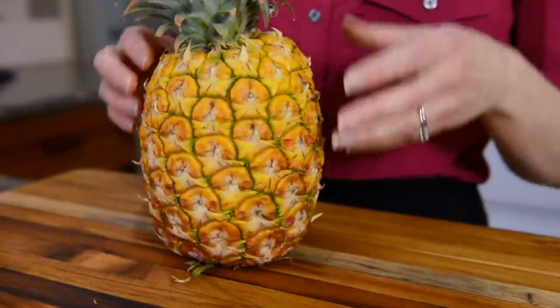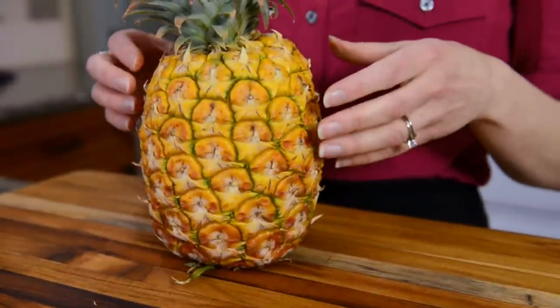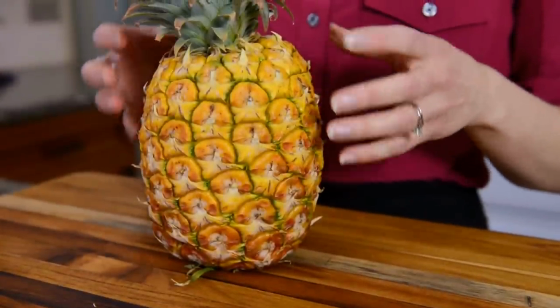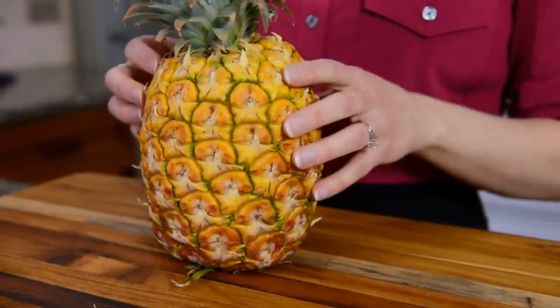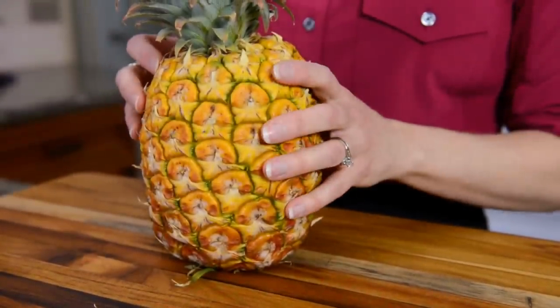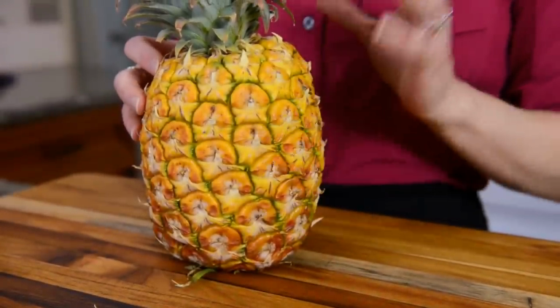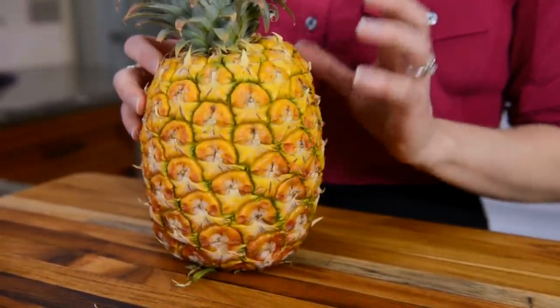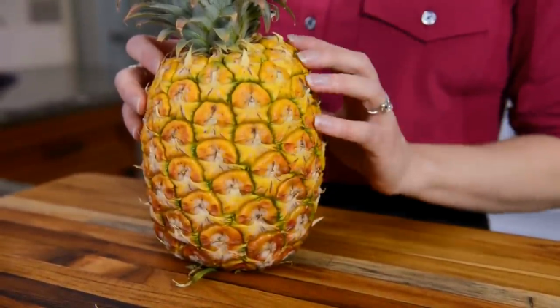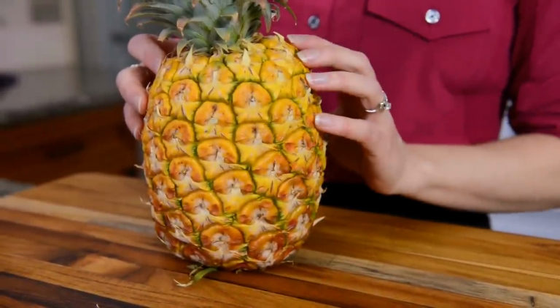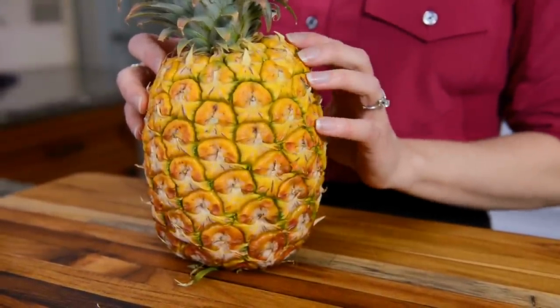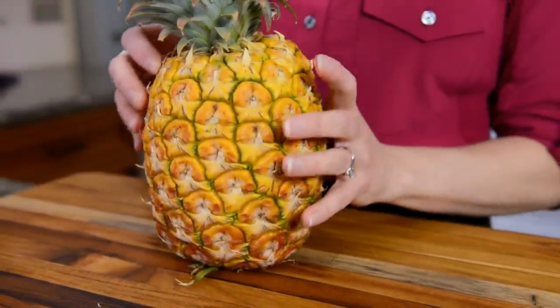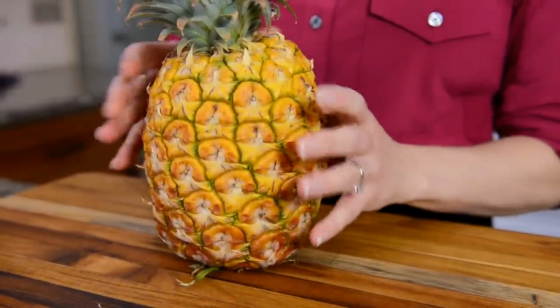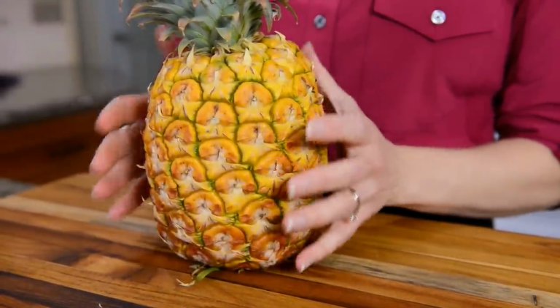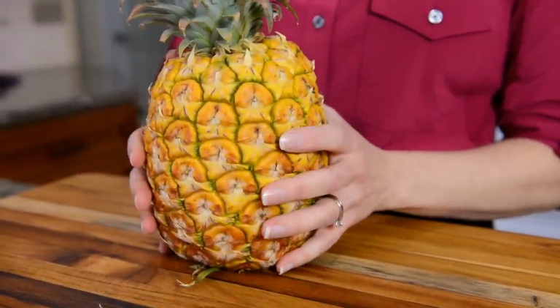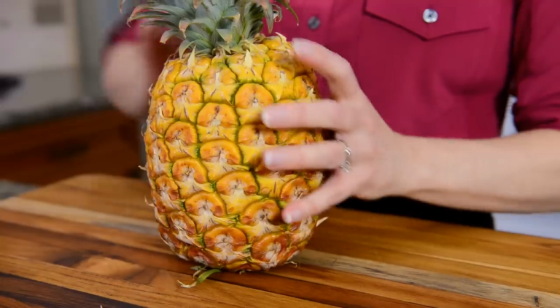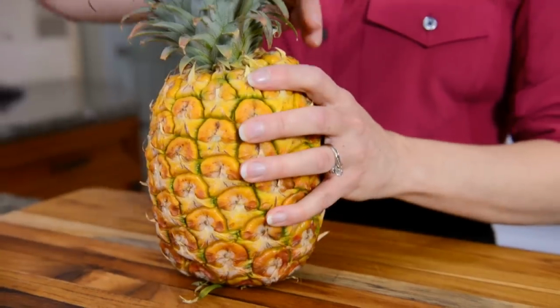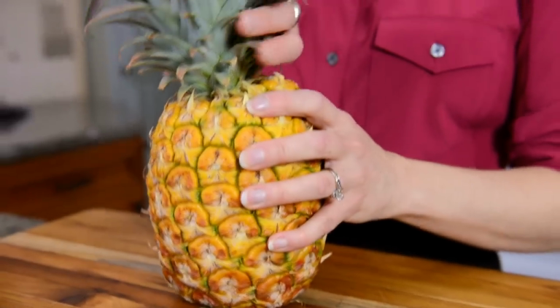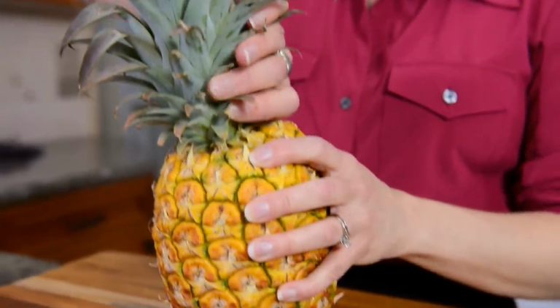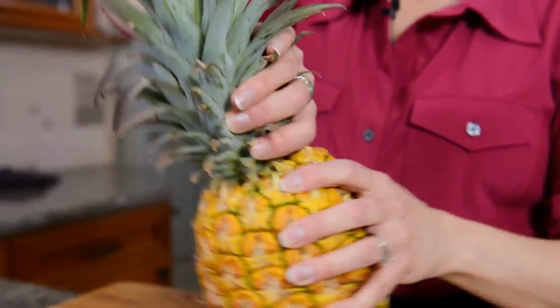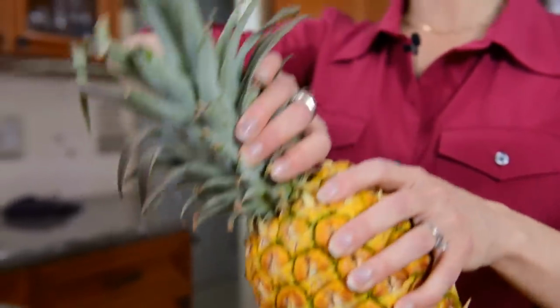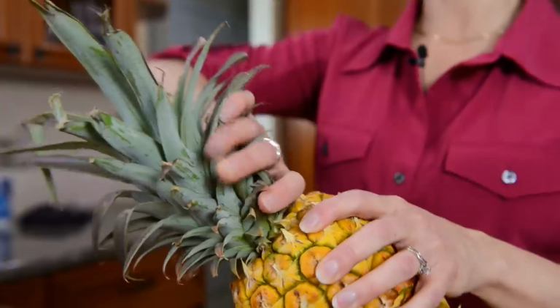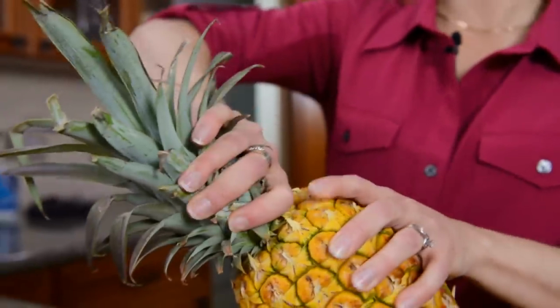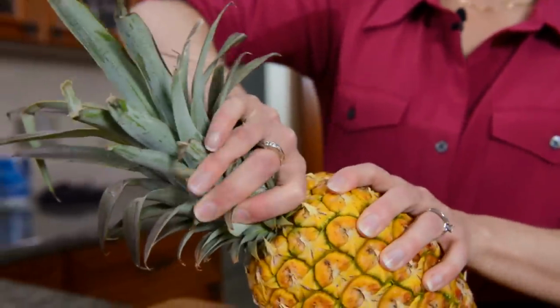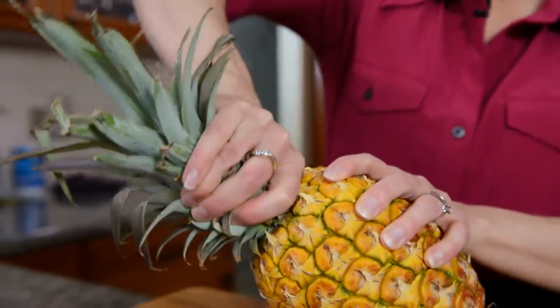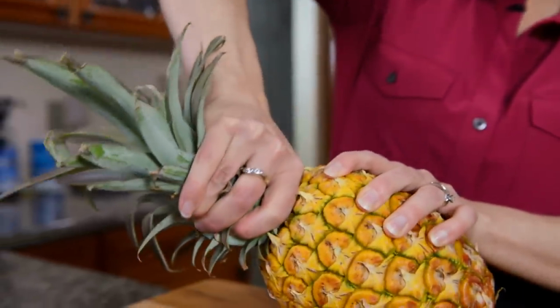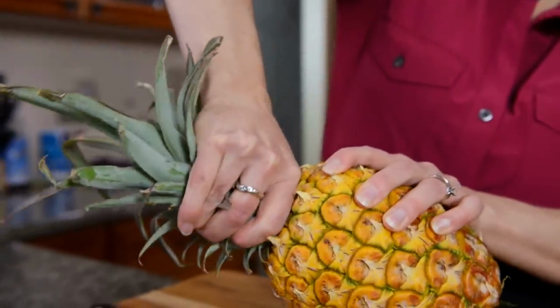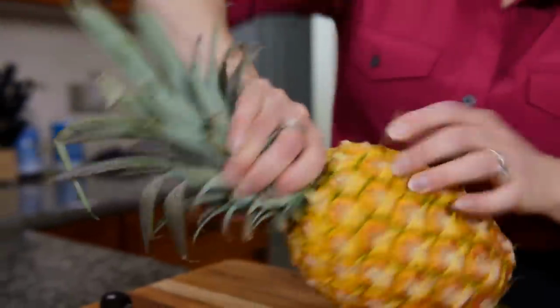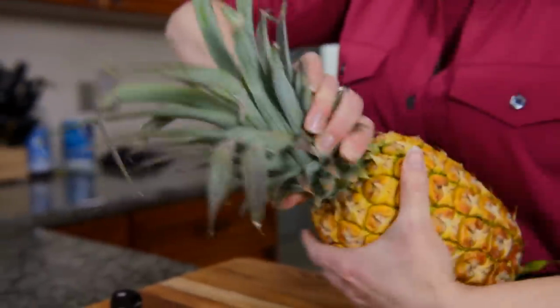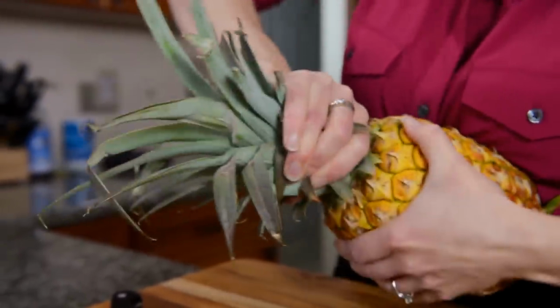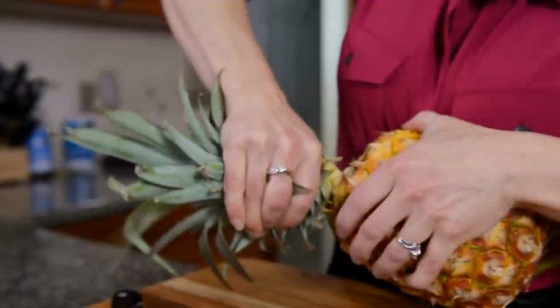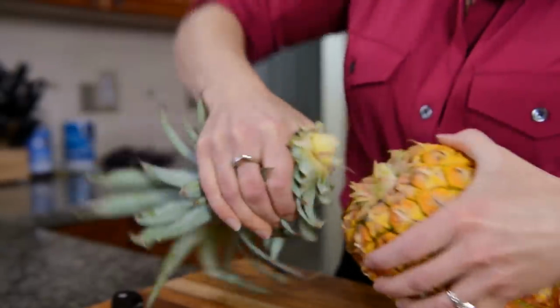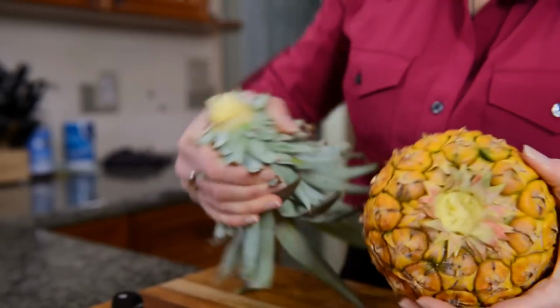When you decide that it is ripe and ready to eat, make sure that you wash it first, and then give it a nice pat dry. Then you're going to just twist this crown off — hold it firmly and just twist it like that.